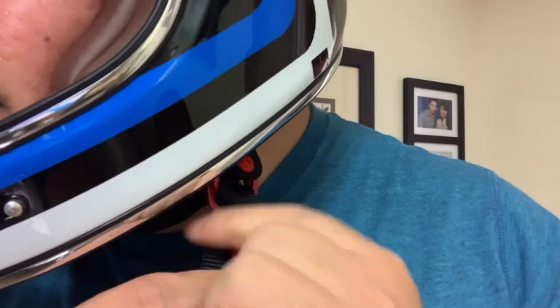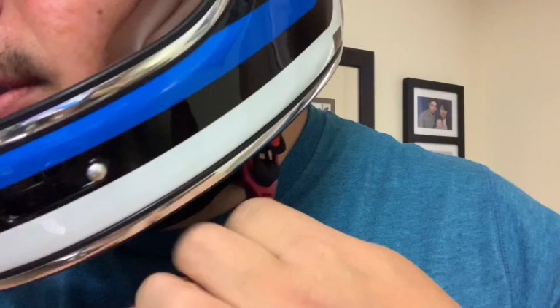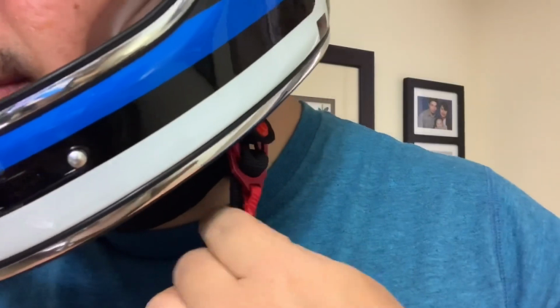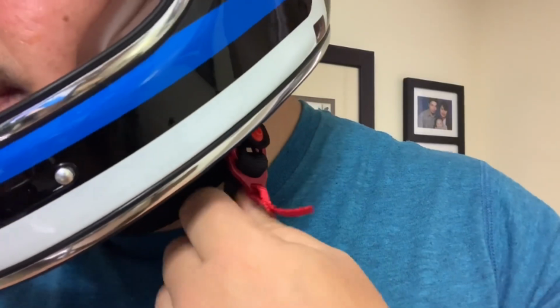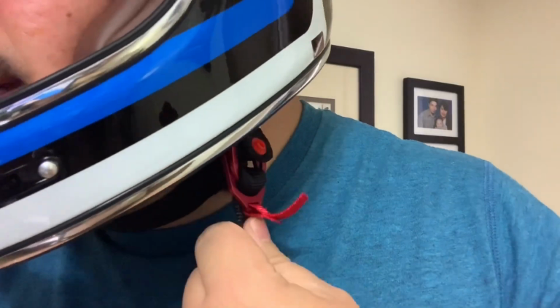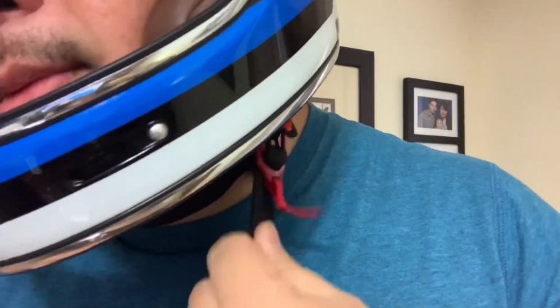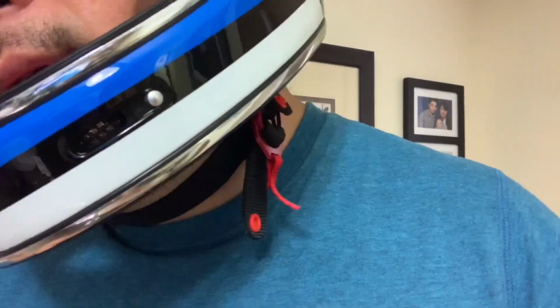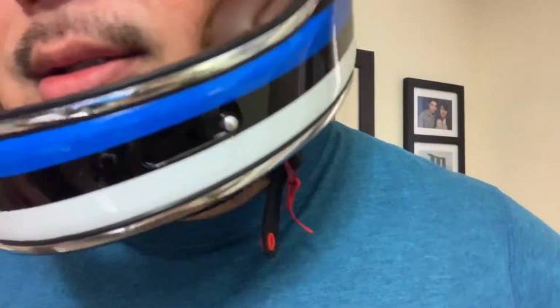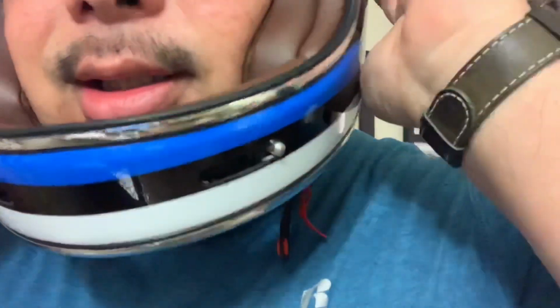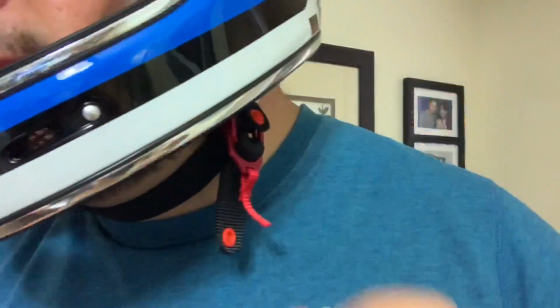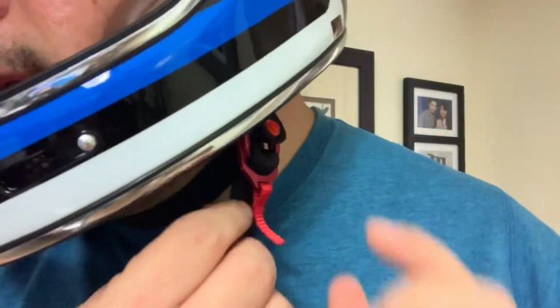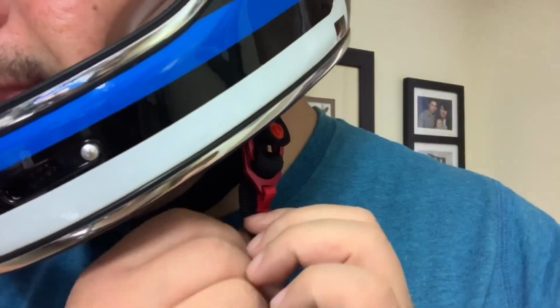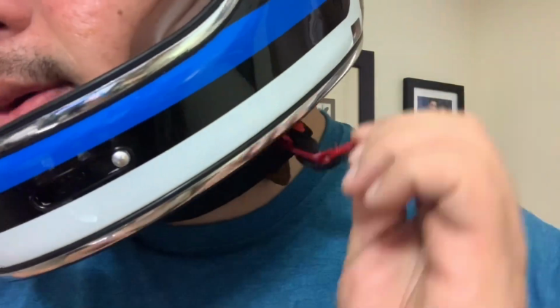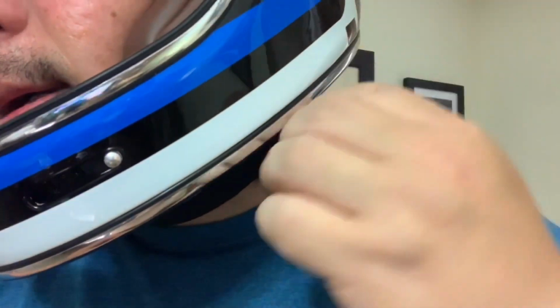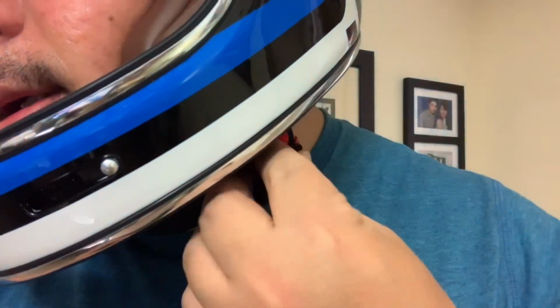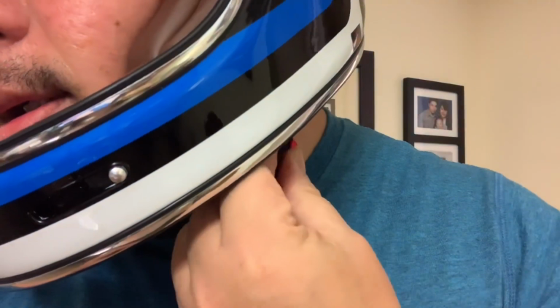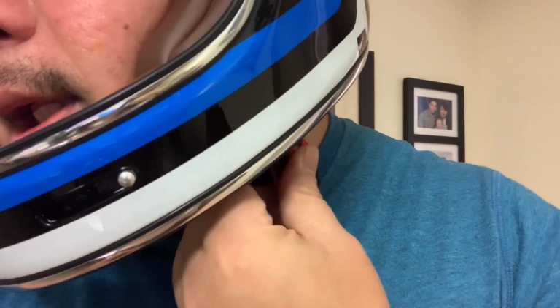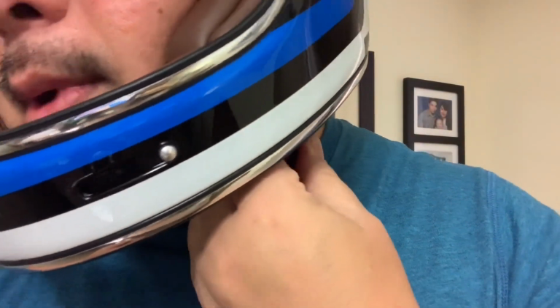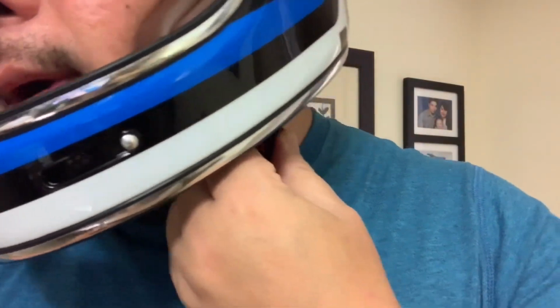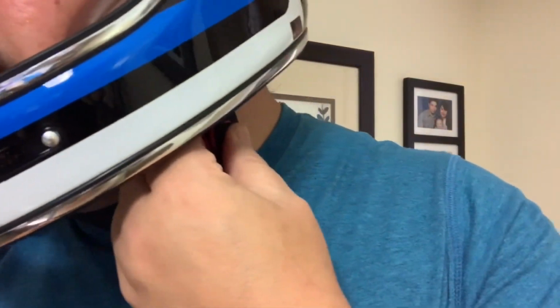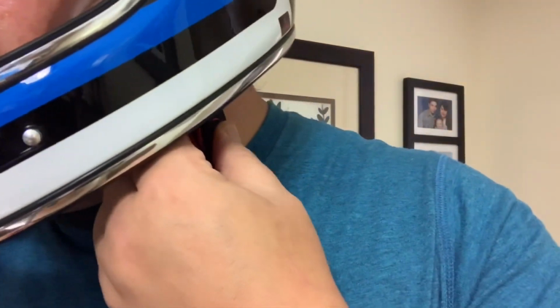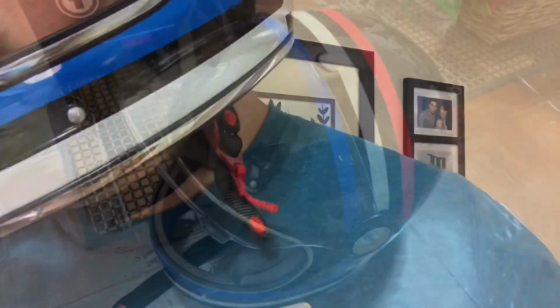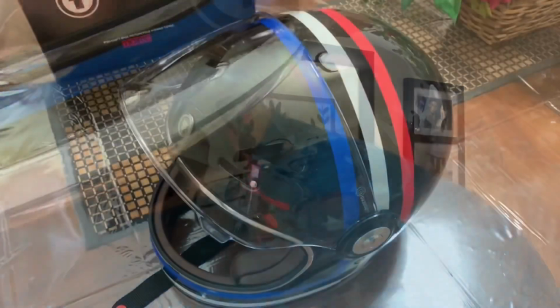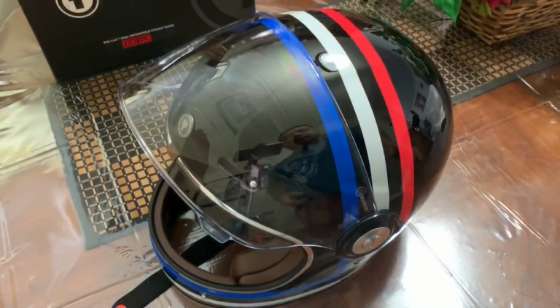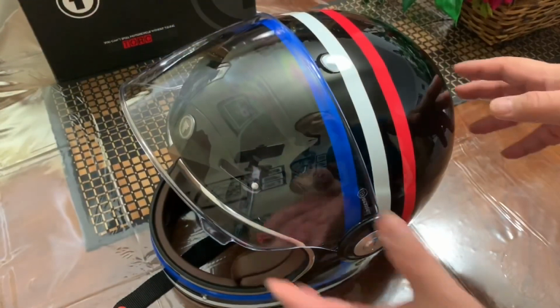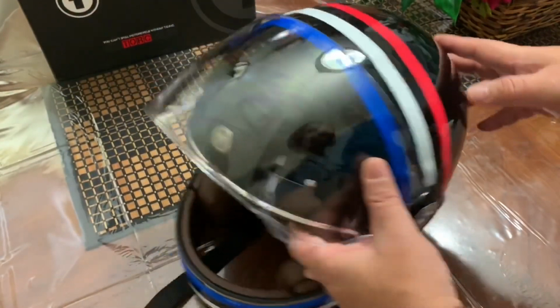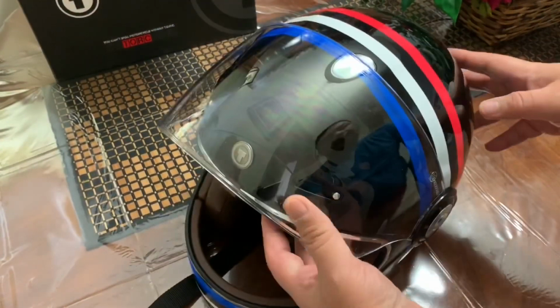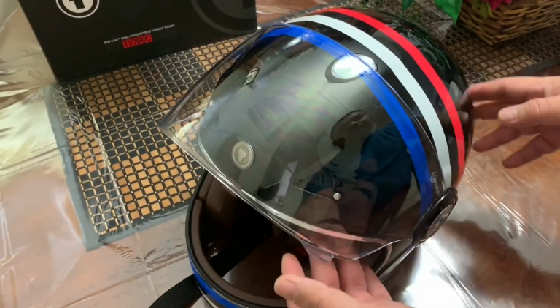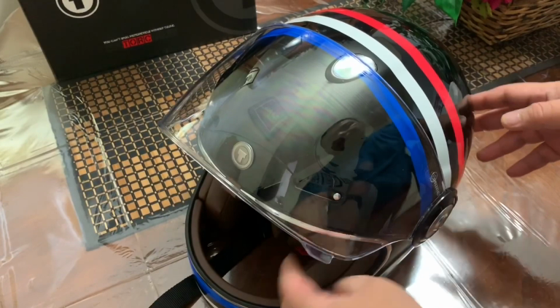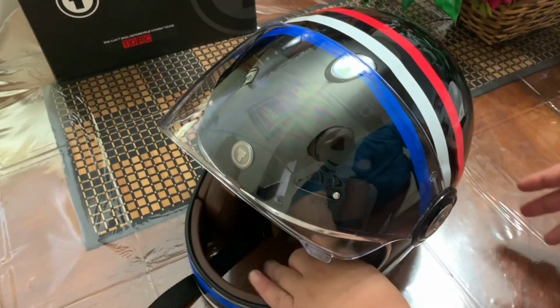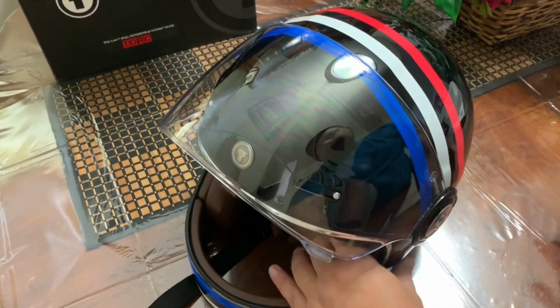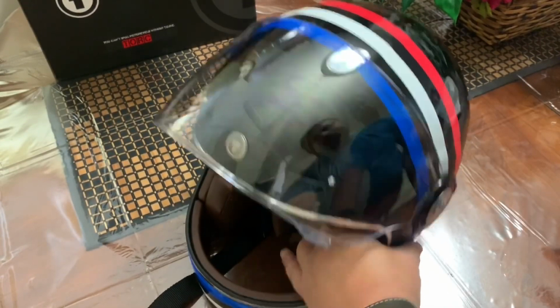I don't know if I'm doing it right, but yeah, I guess that's it and then you clip it here so that it won't wiggle around. When I tried it, it's really comfortable — I love it.